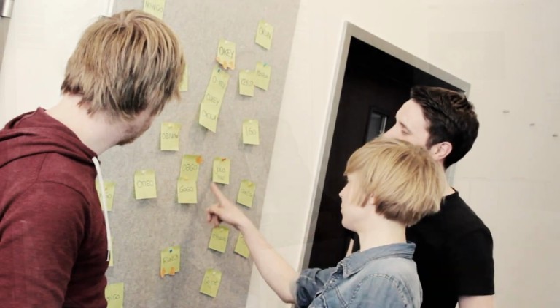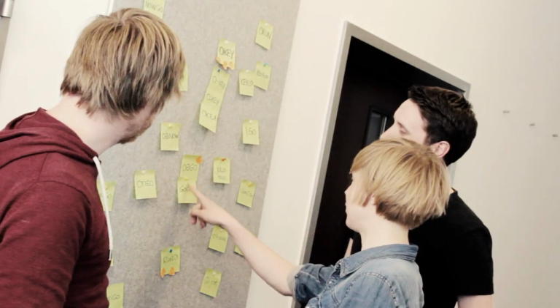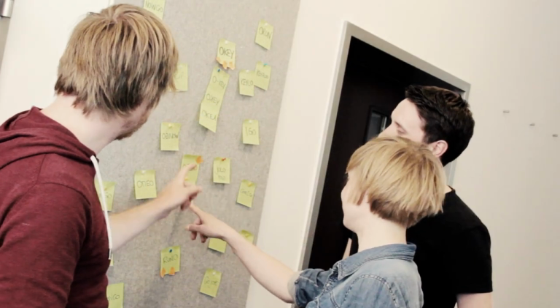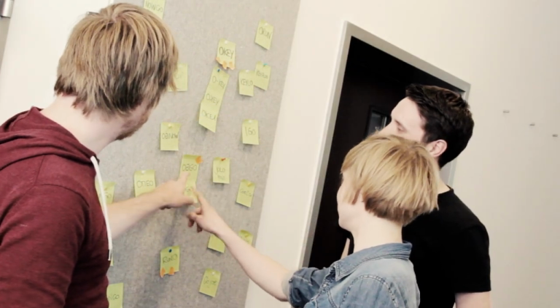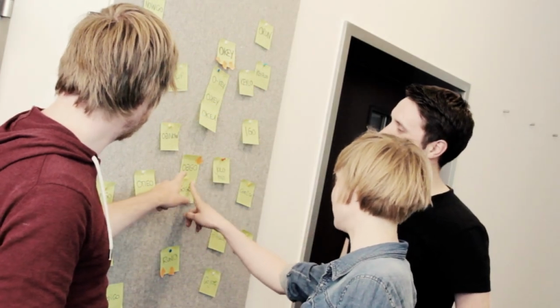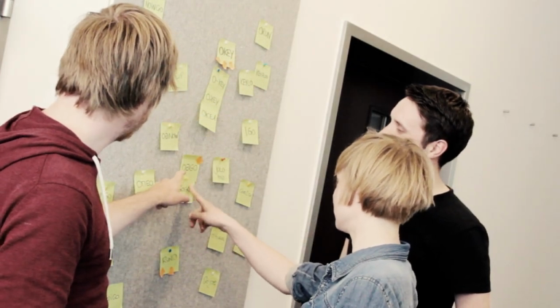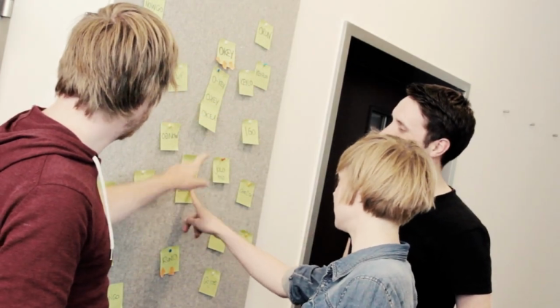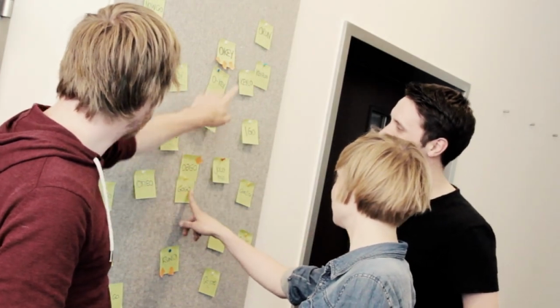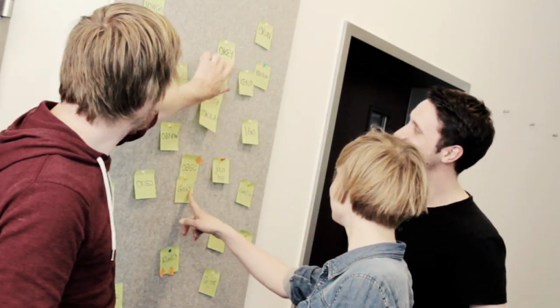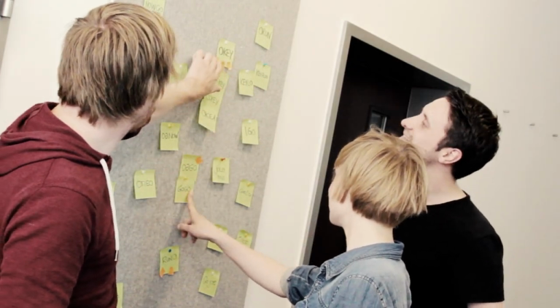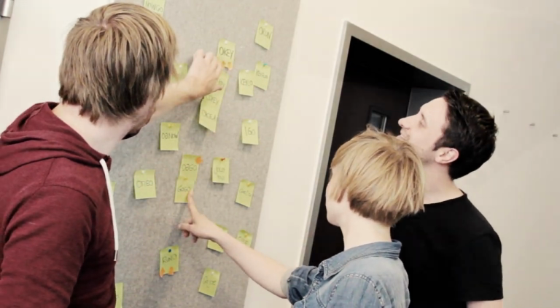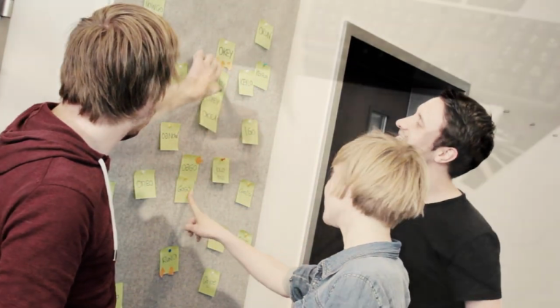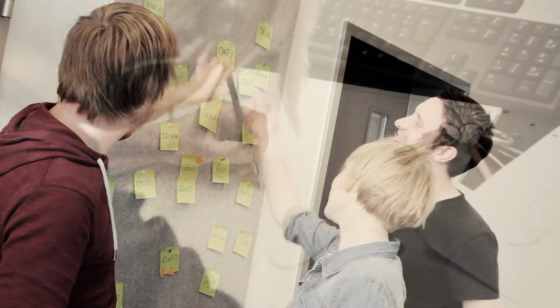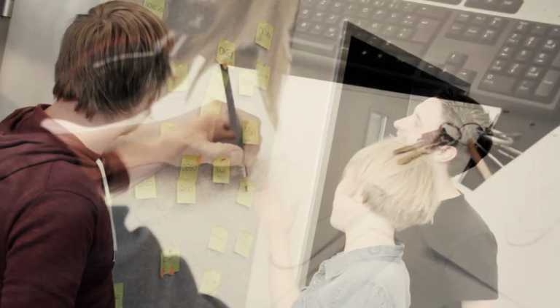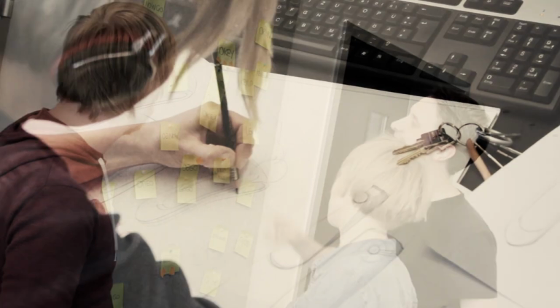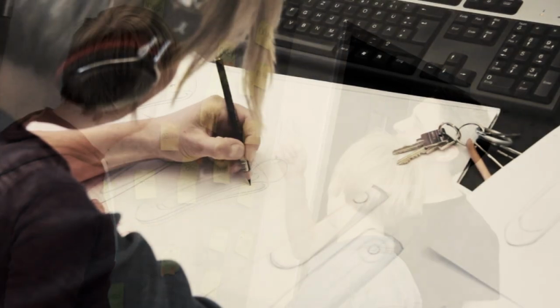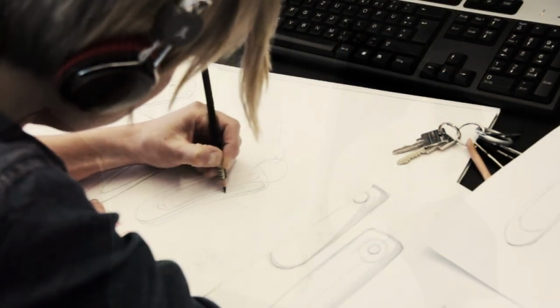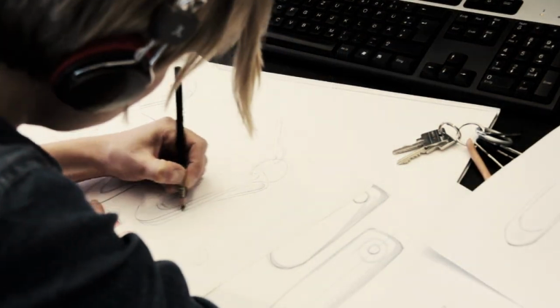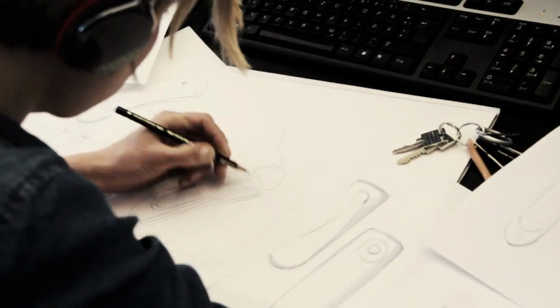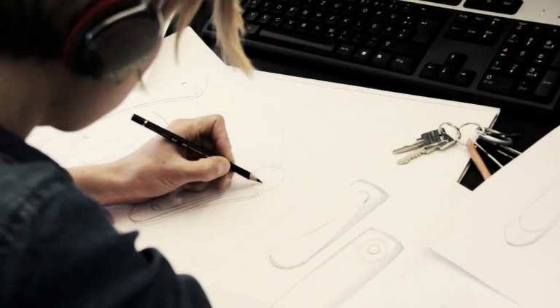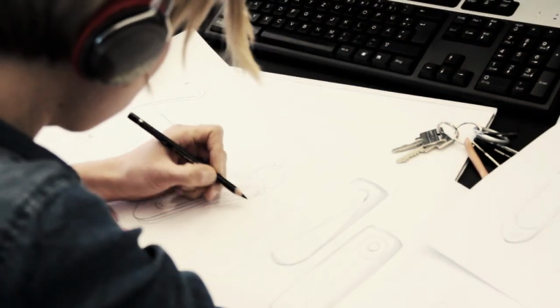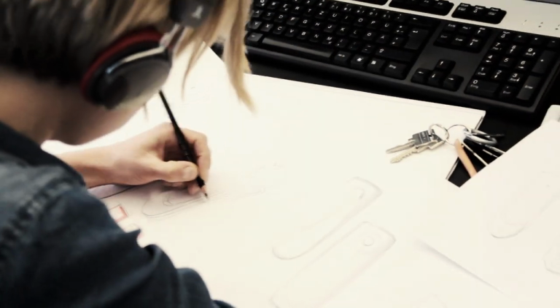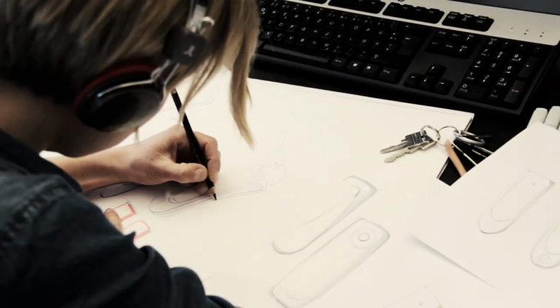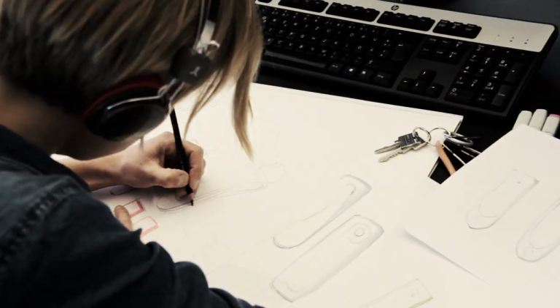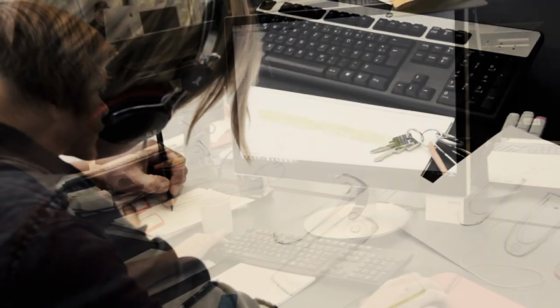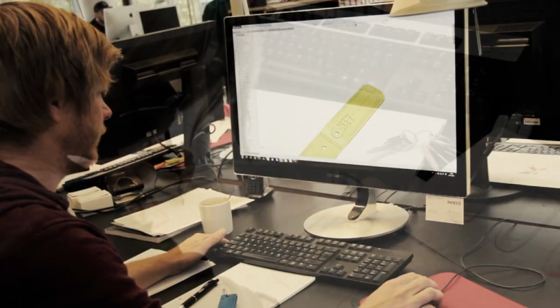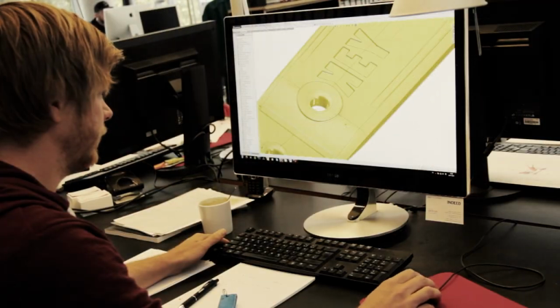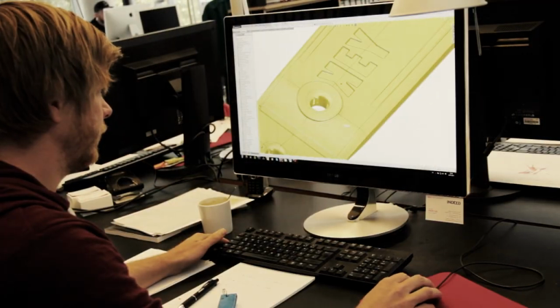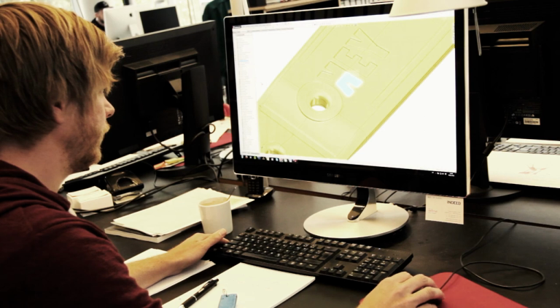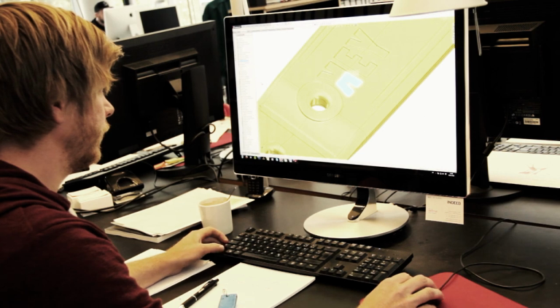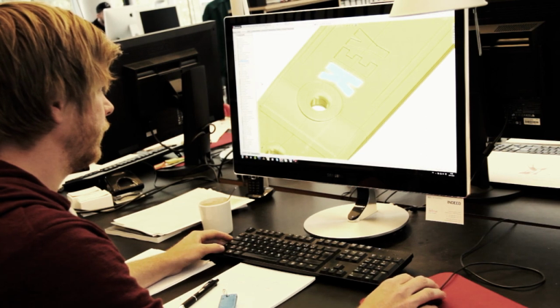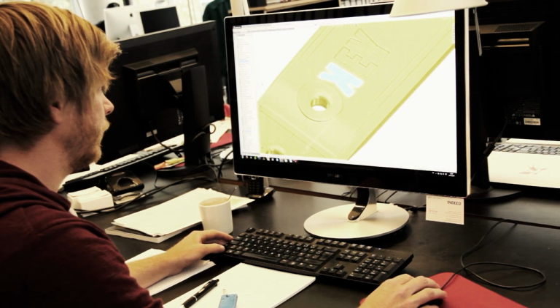About a year ago we came up with the idea of a new kind of keychain especially for runners. We designed it to keep your keys in place when you run — you won't lose them and they won't rattle. We called it Oki.